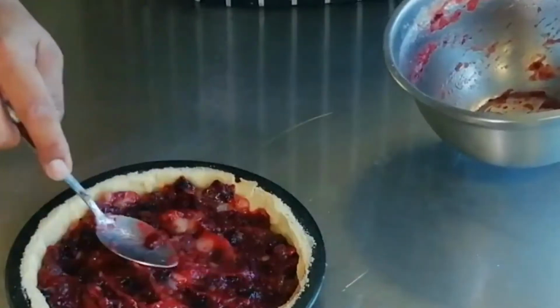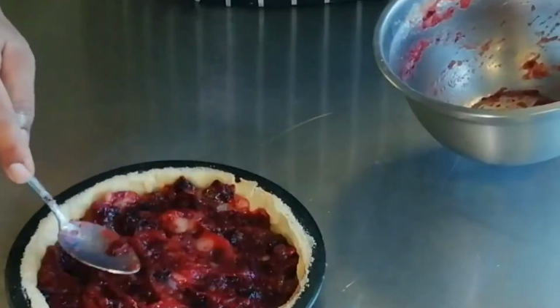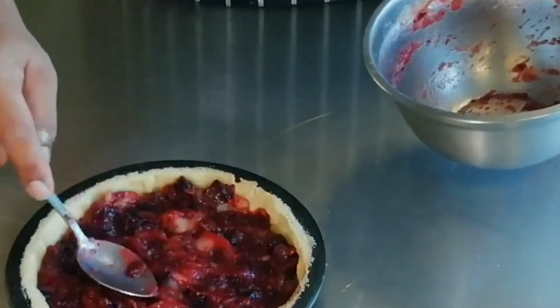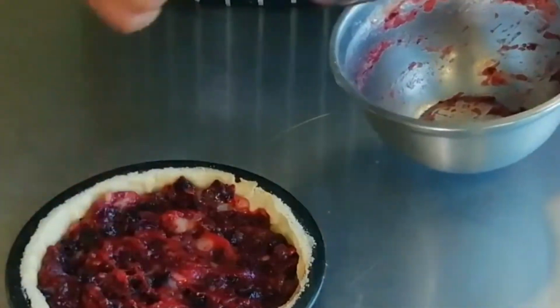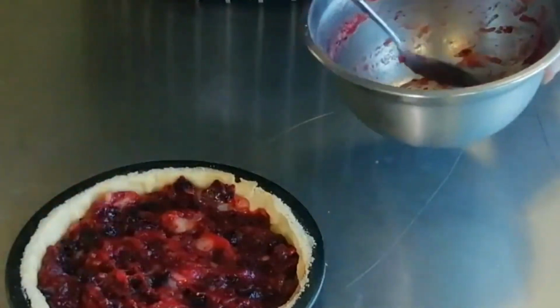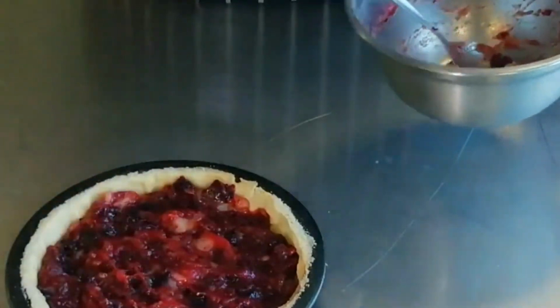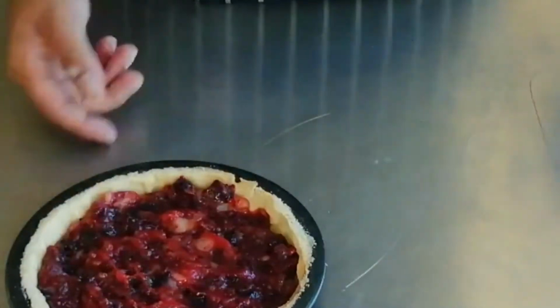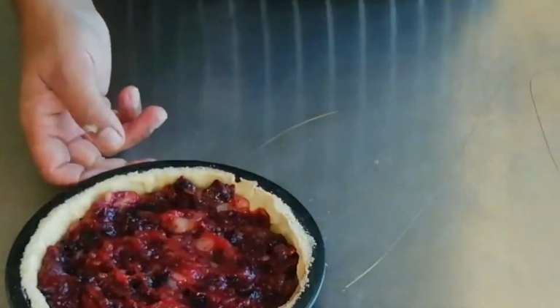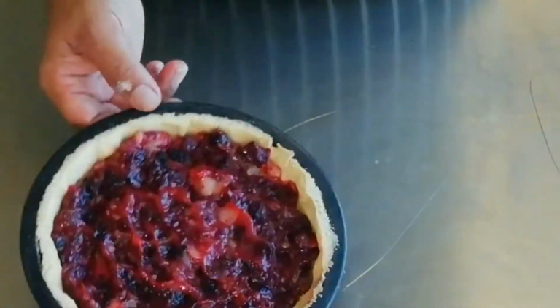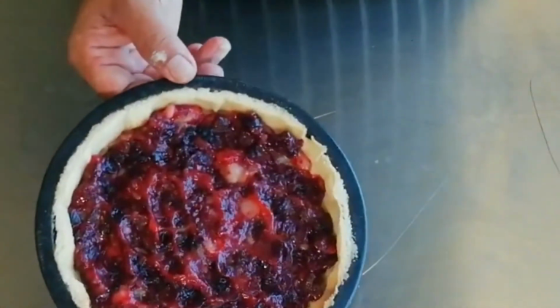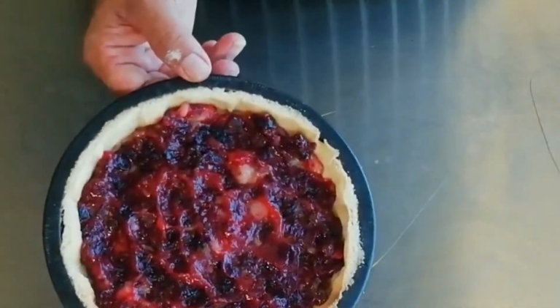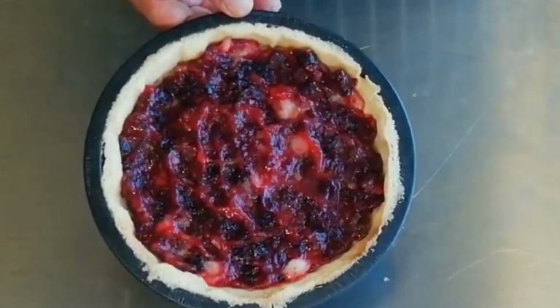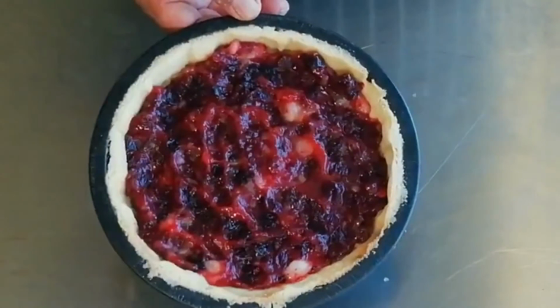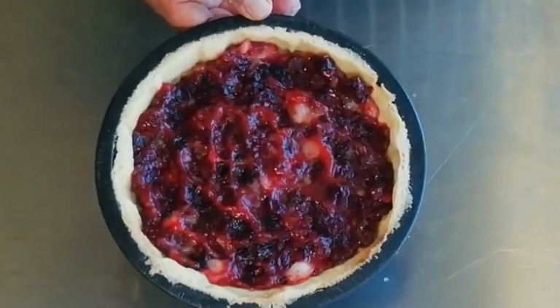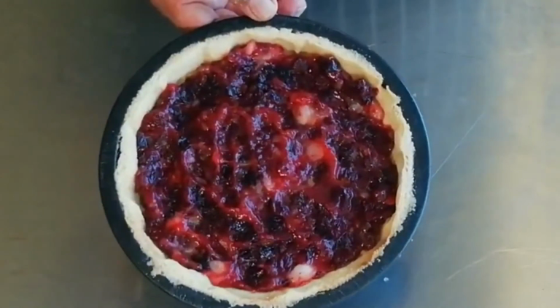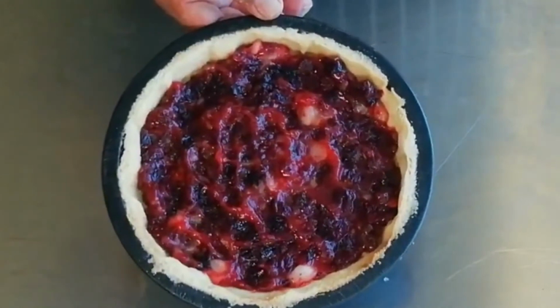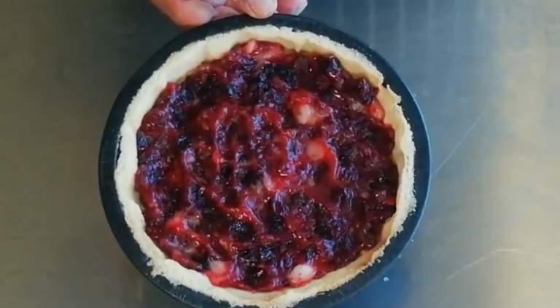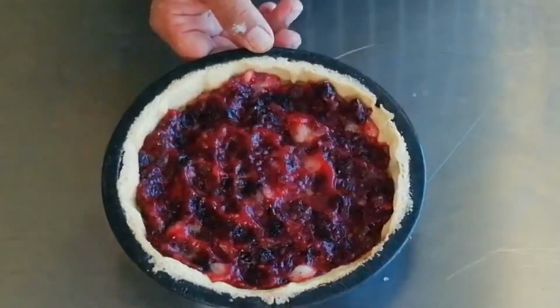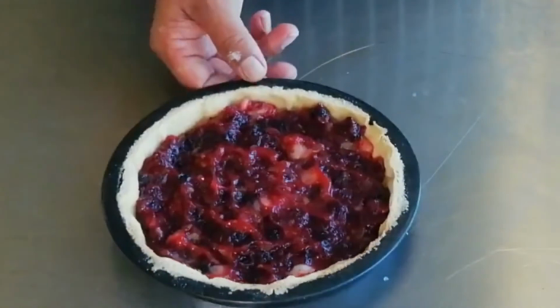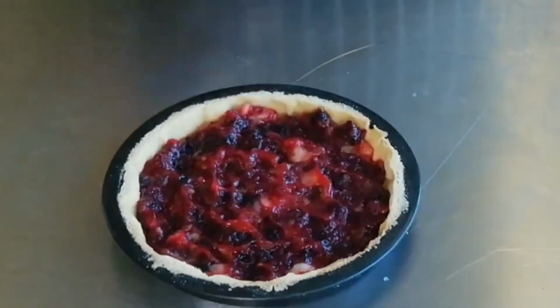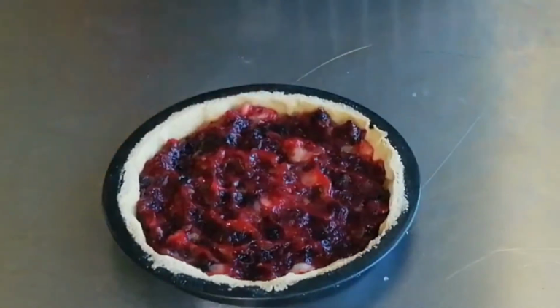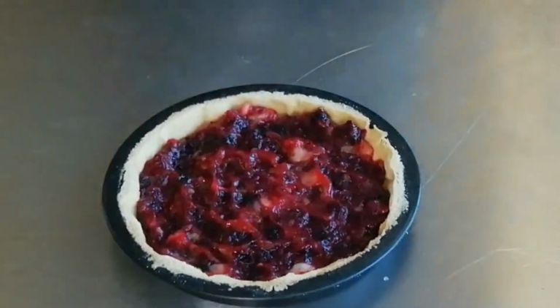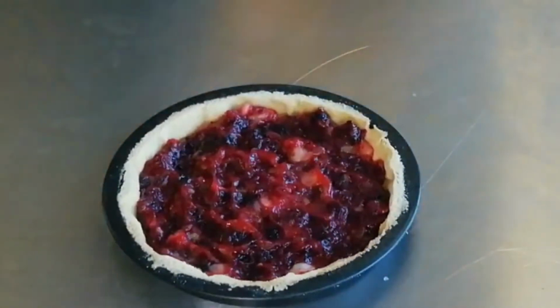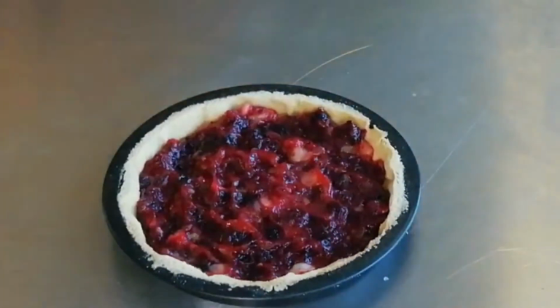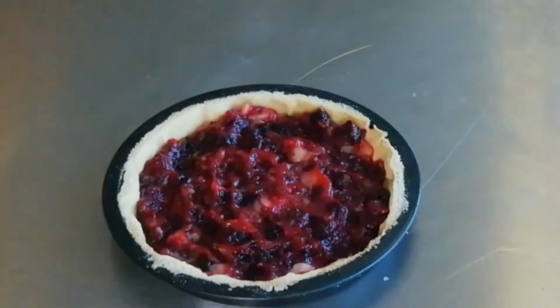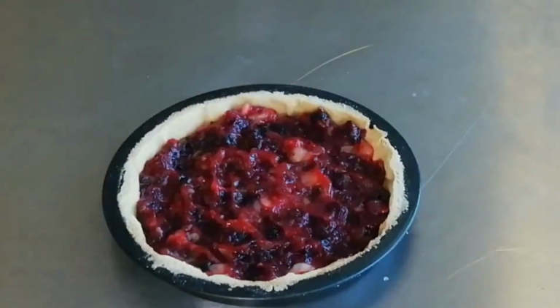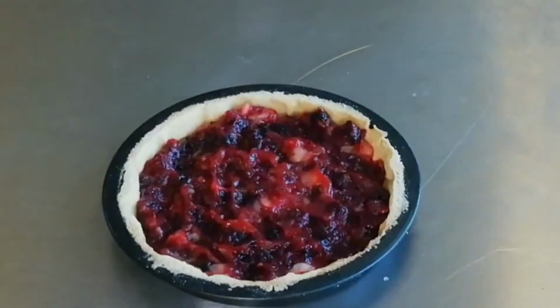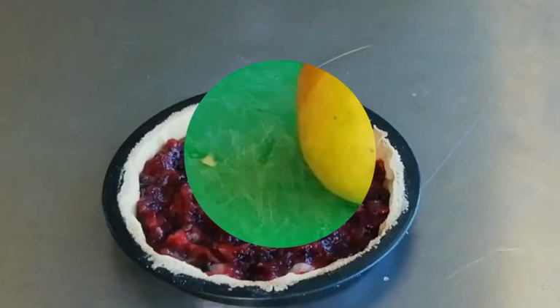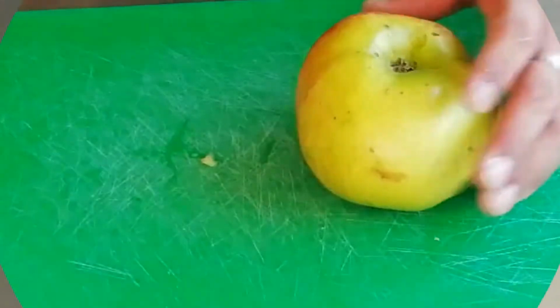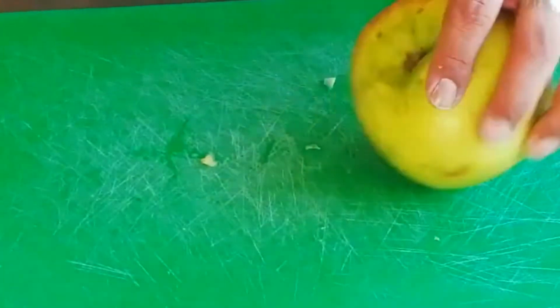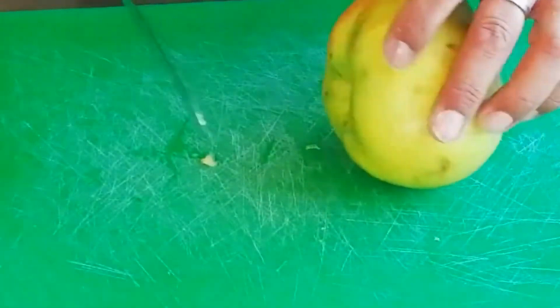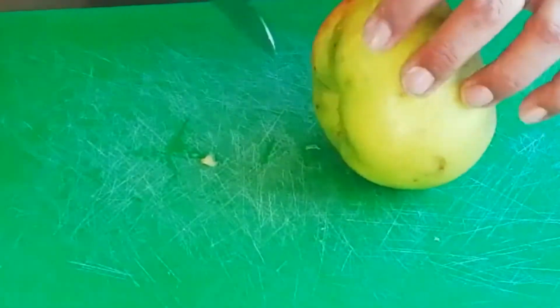And then we're ready for the next stage. That's about an eight-inch tin there. Next, take a cooking apple.